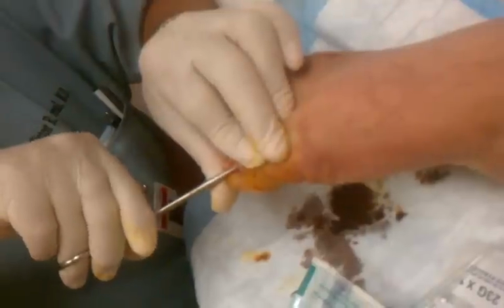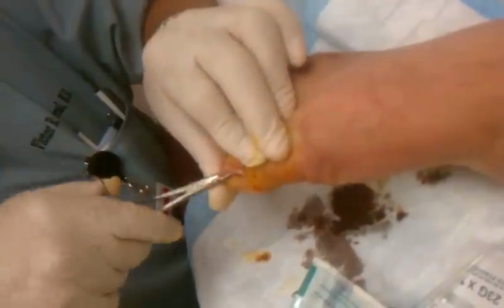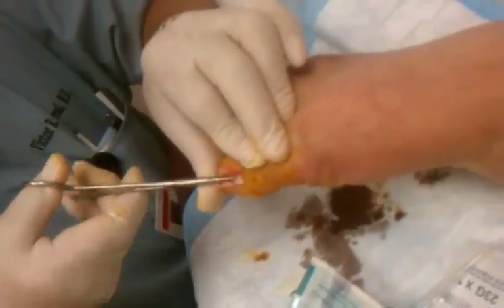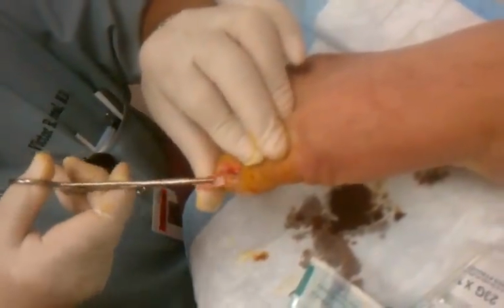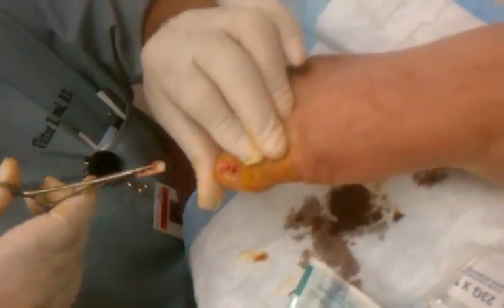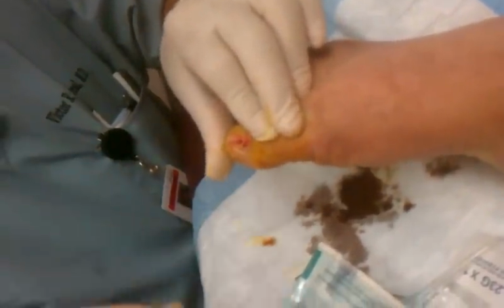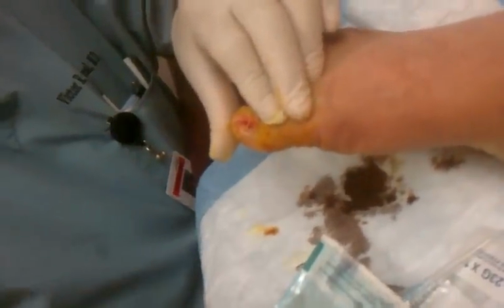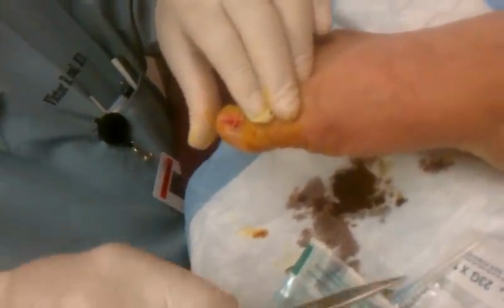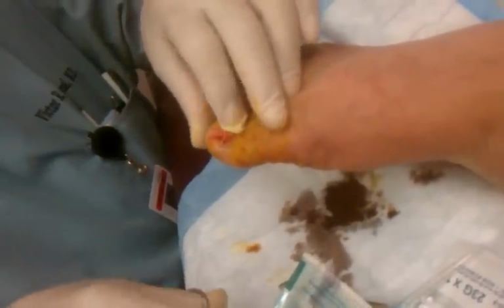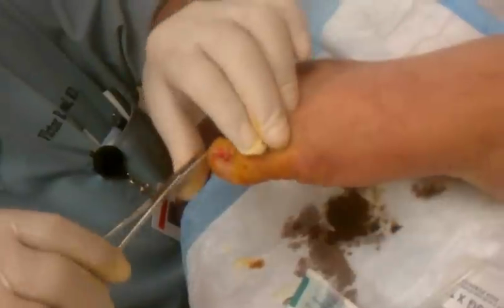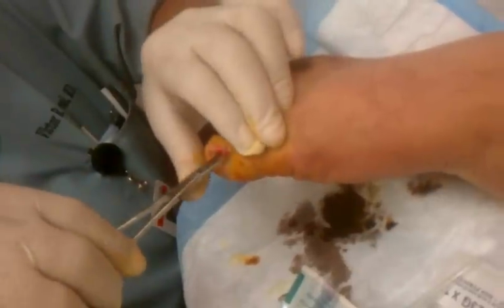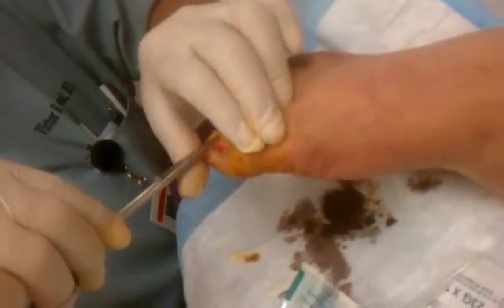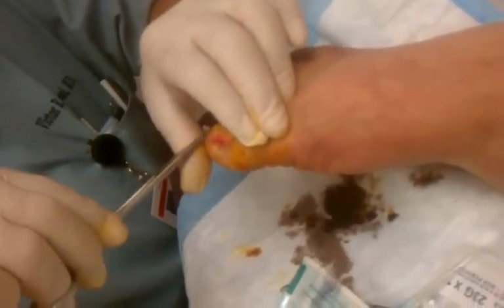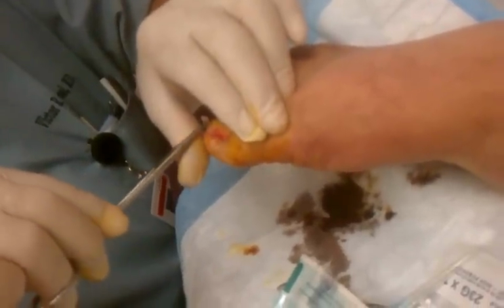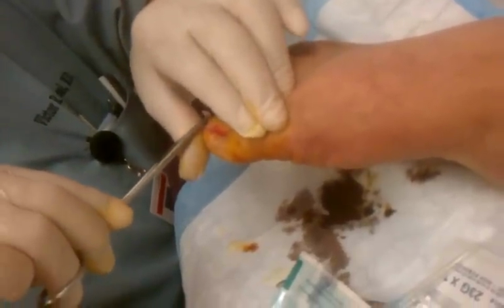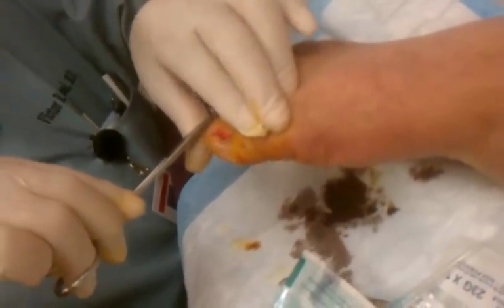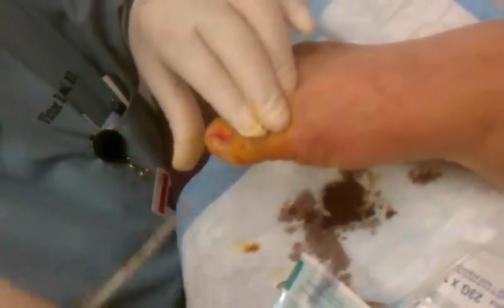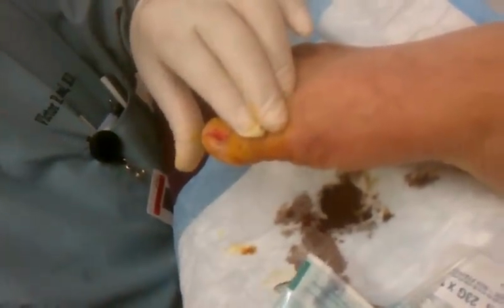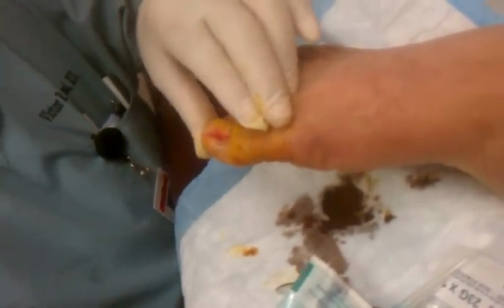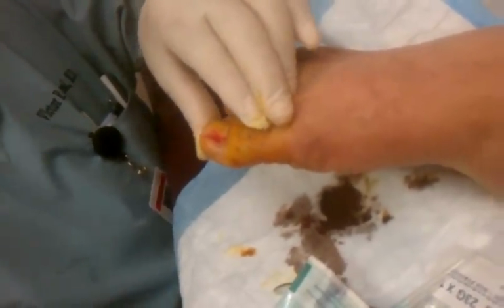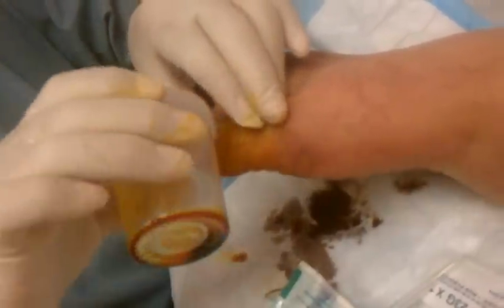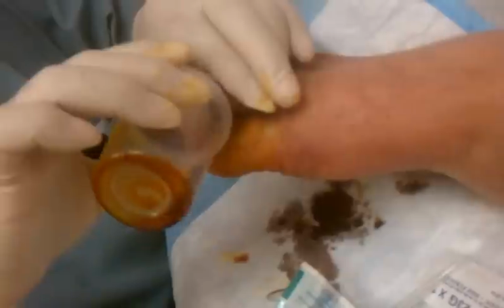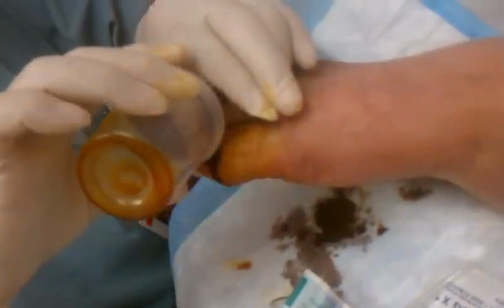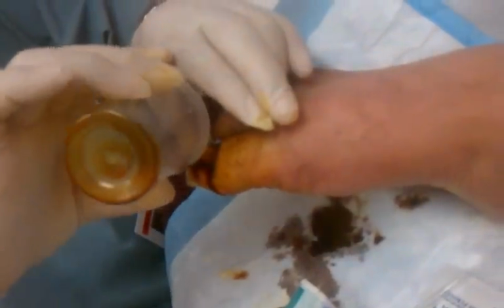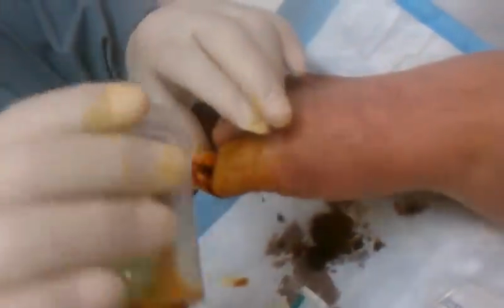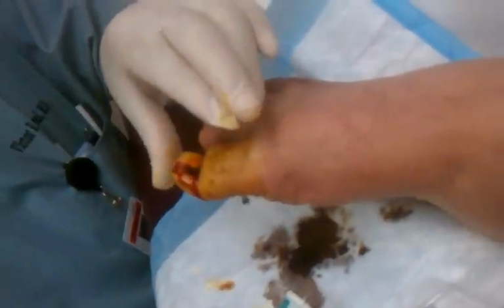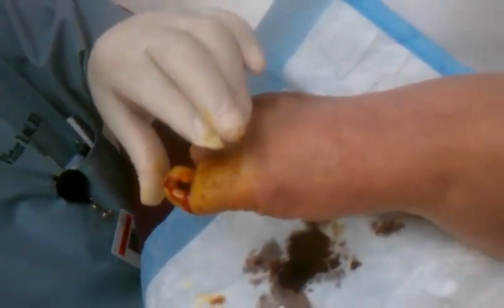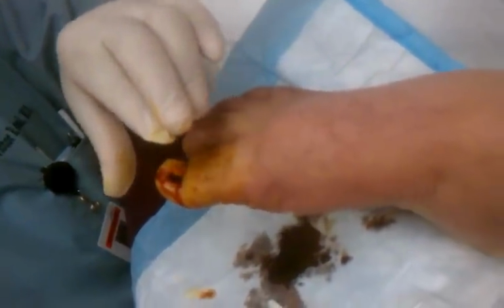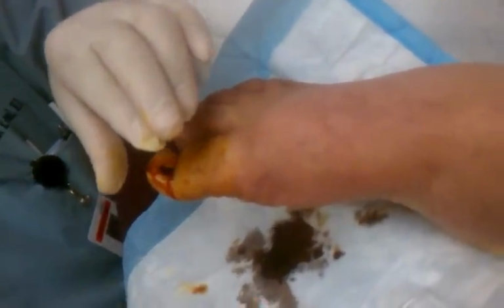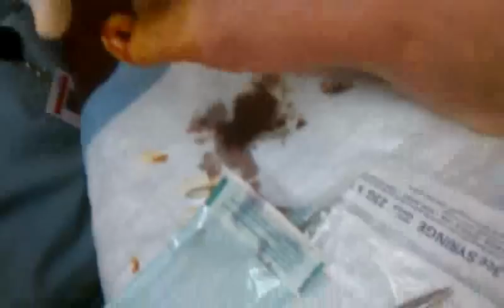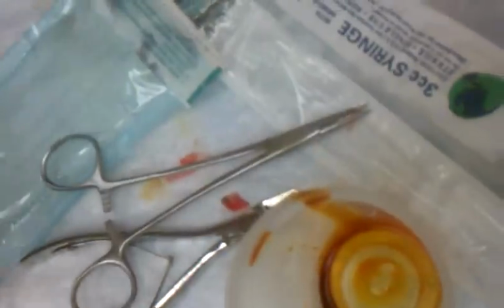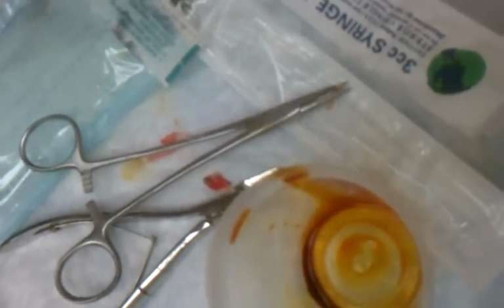Look at that. Wow. Okay, now that's a lot better. You should heal real good now. Gee, that was a lot. That was a big piece, I'll tell you that. Big piece. Nice.